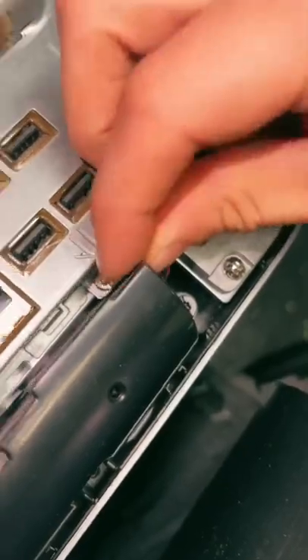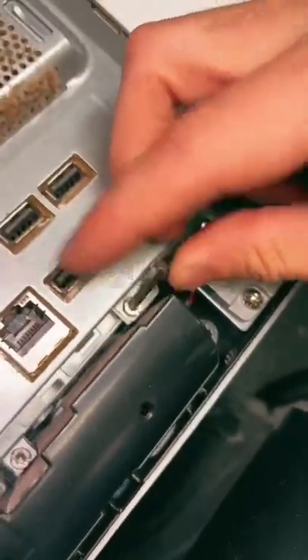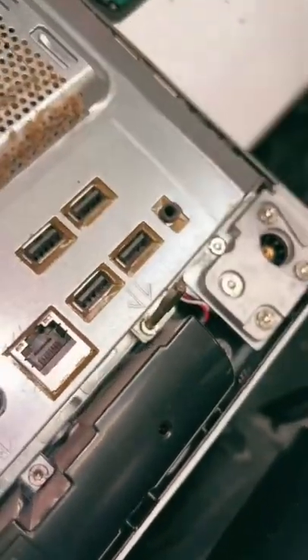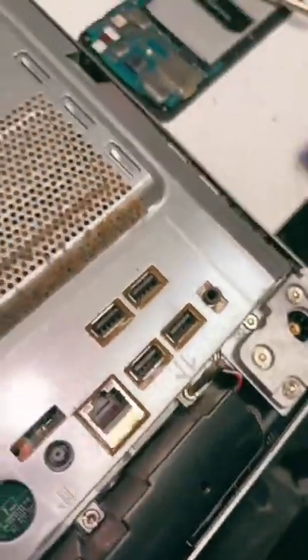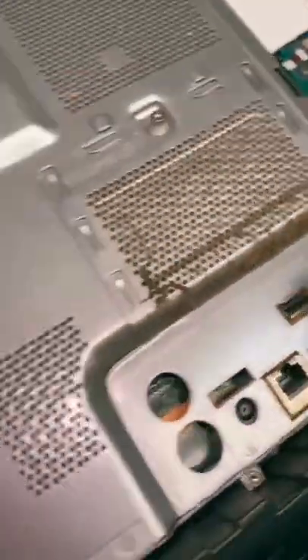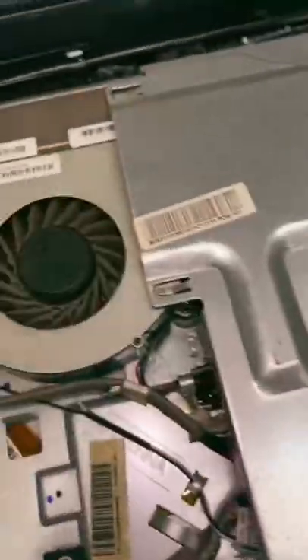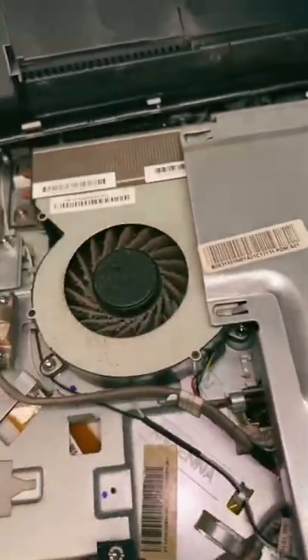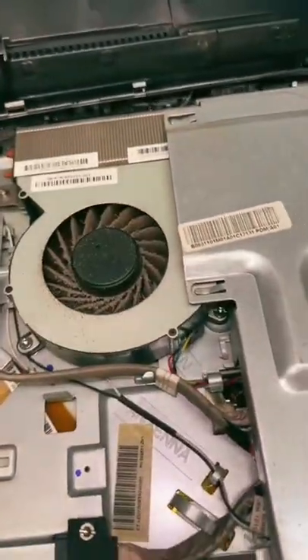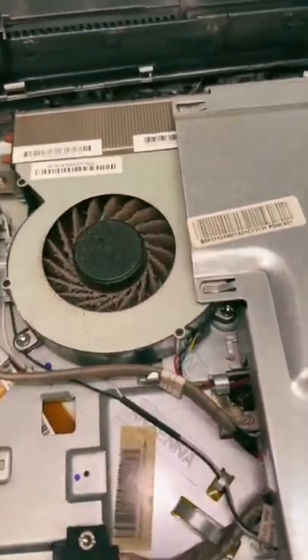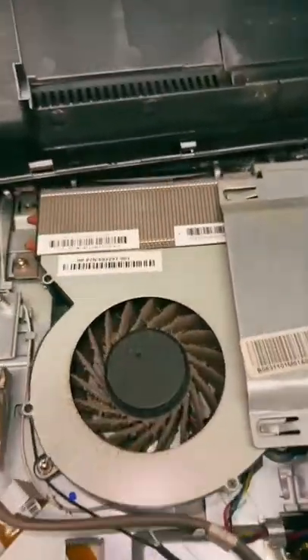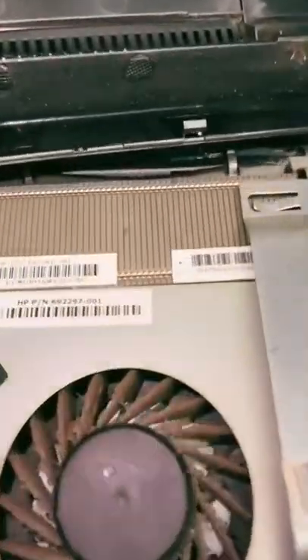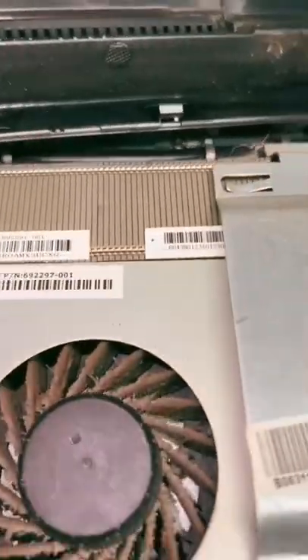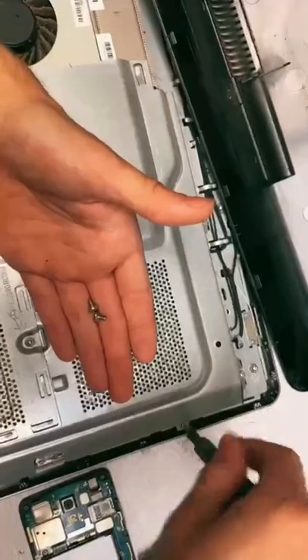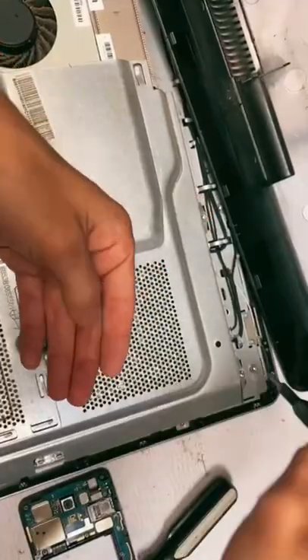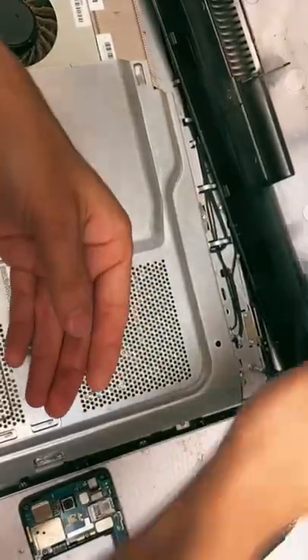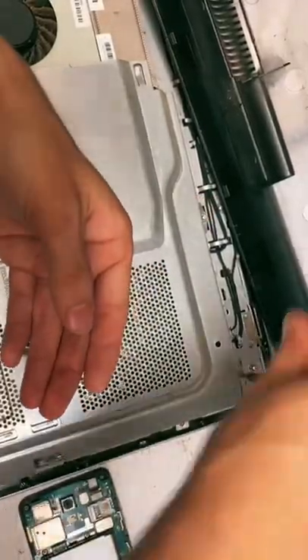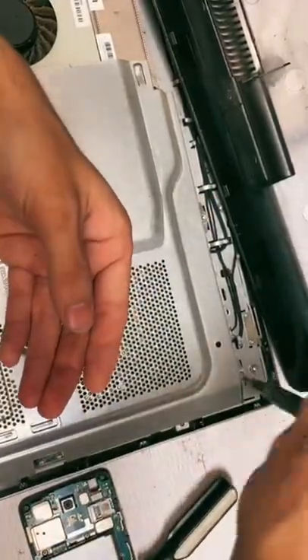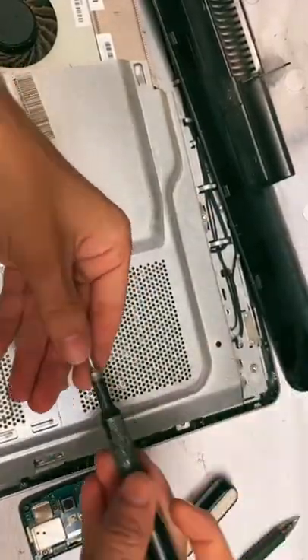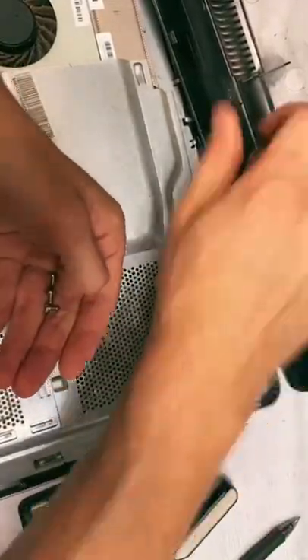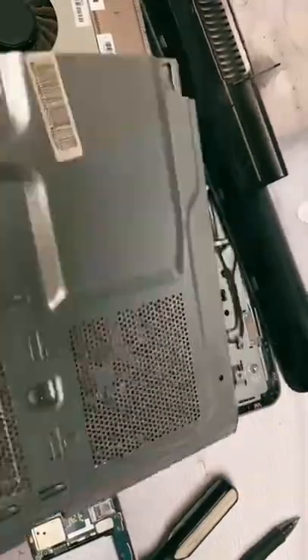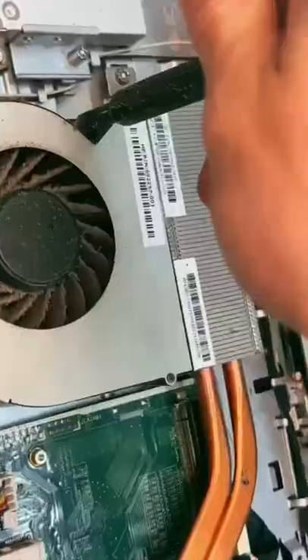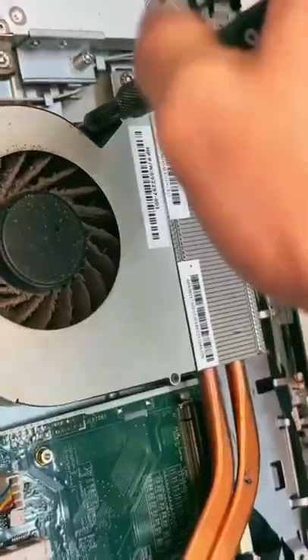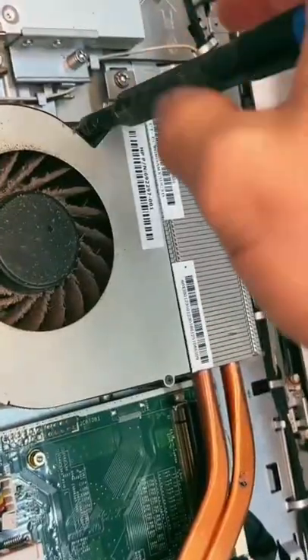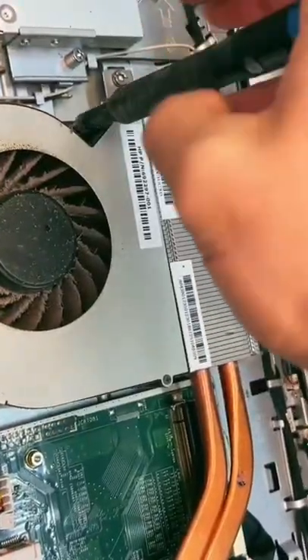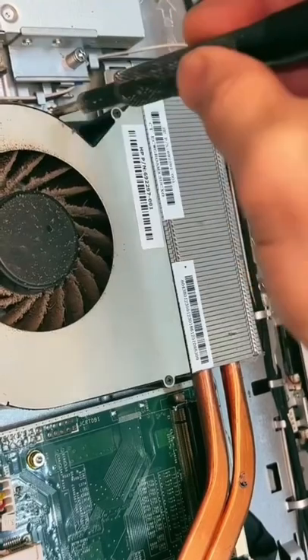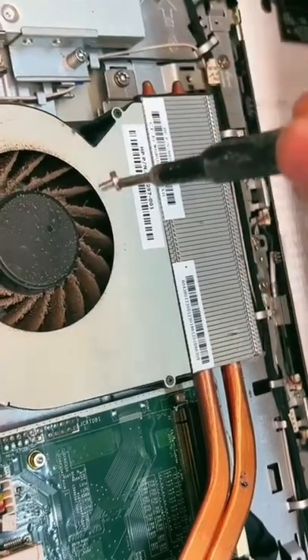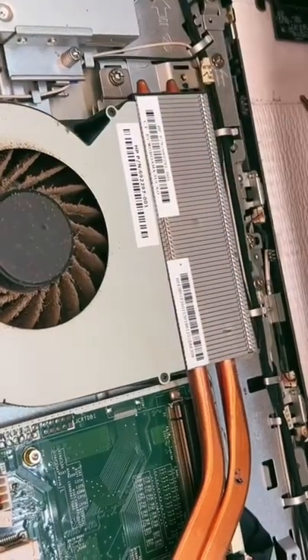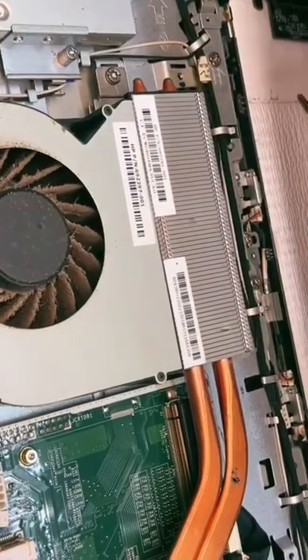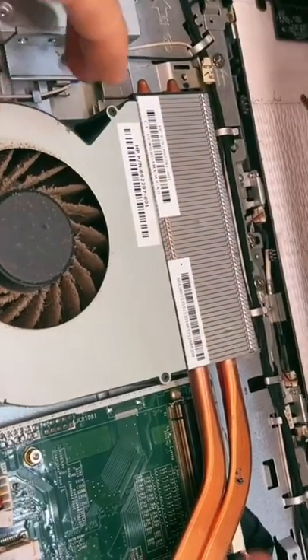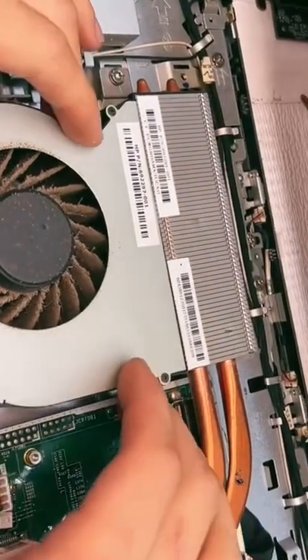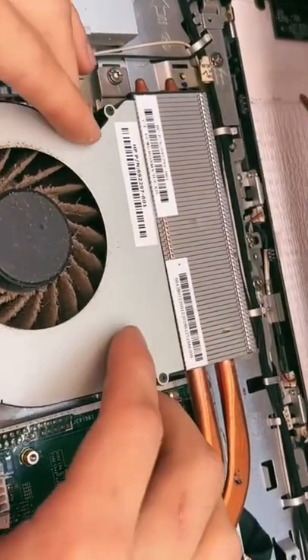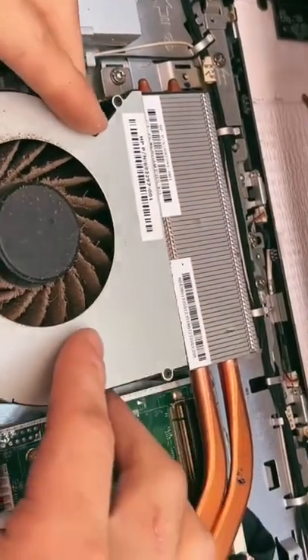Next I need this weird hex tip so that I can take off this plate, so that I can take off that fan, so that I can get to all the dust. Alright, I am removing this fan — let's check it out. Now this should be the money shot.